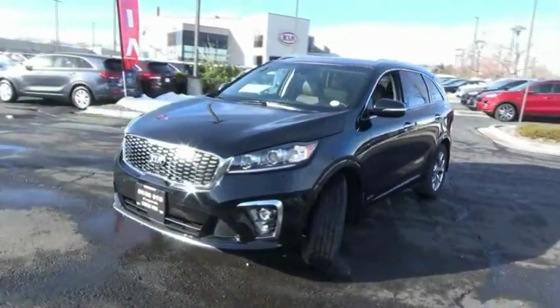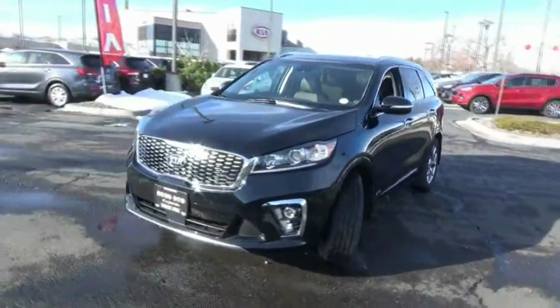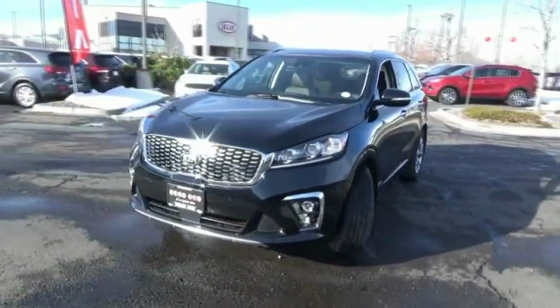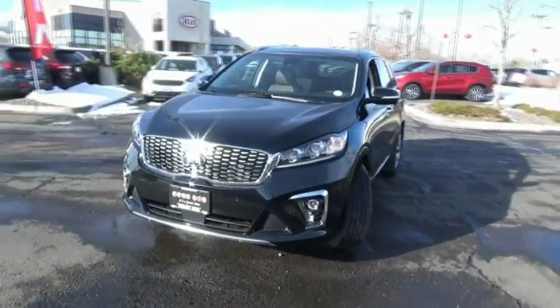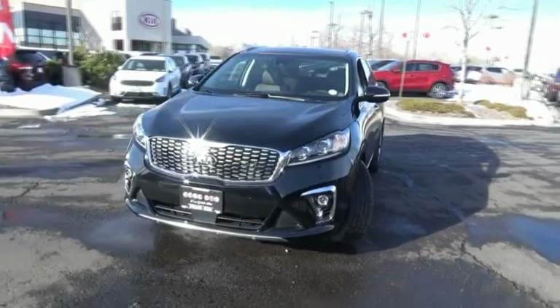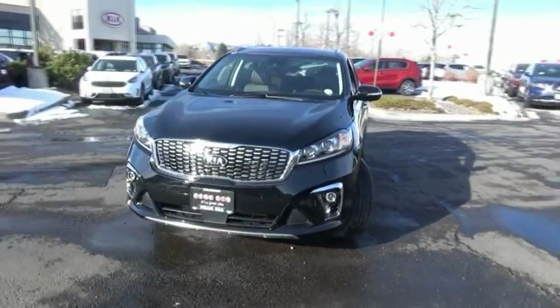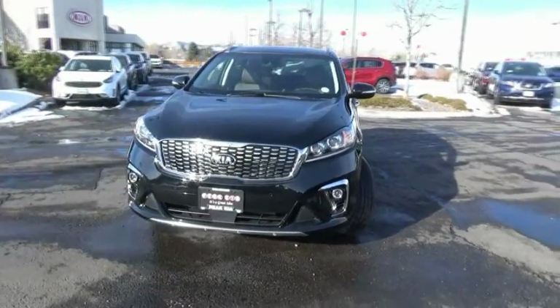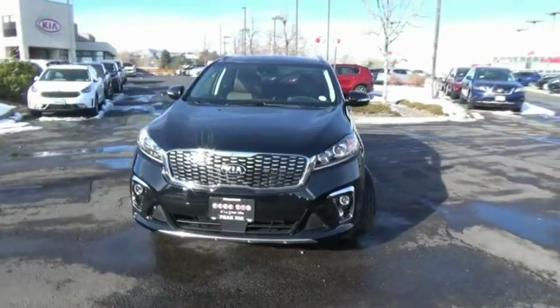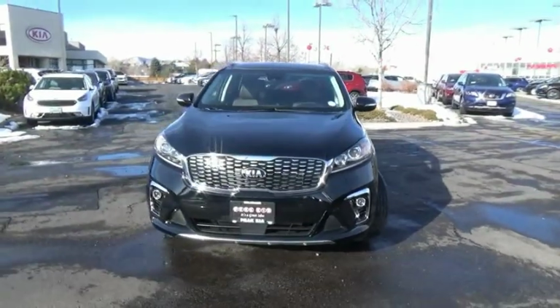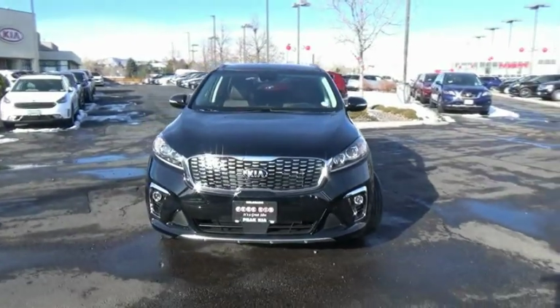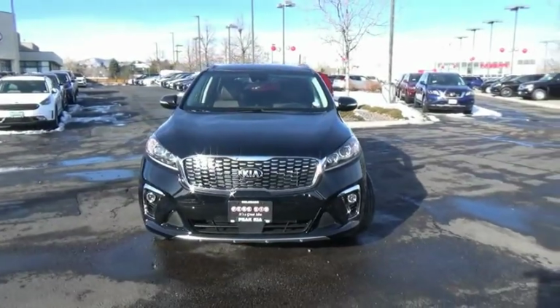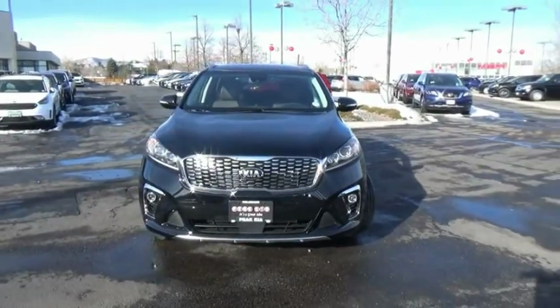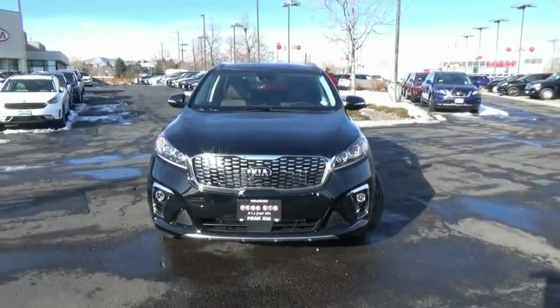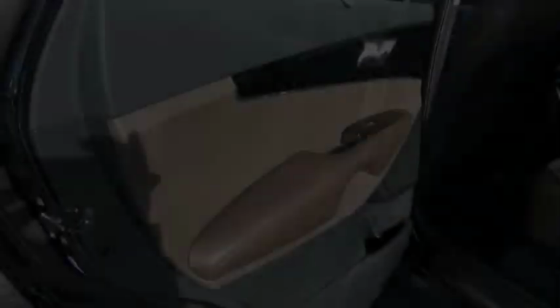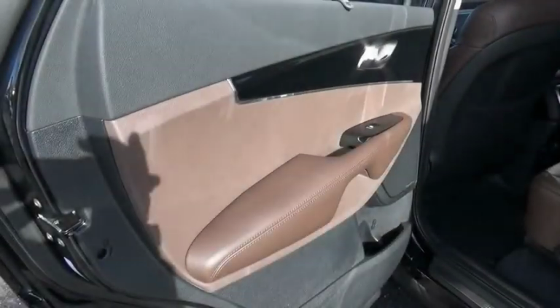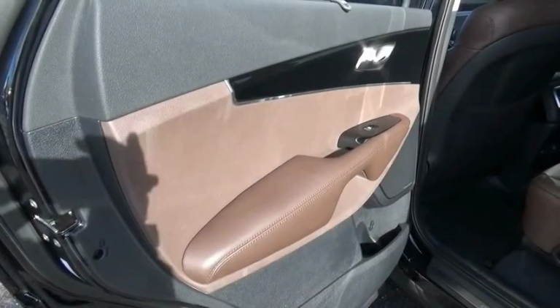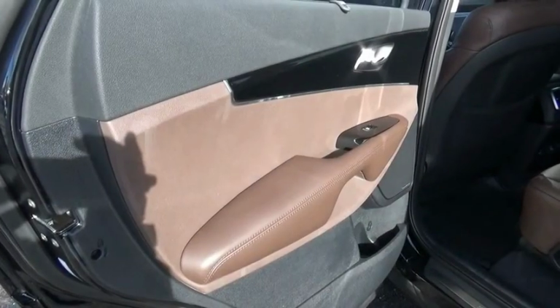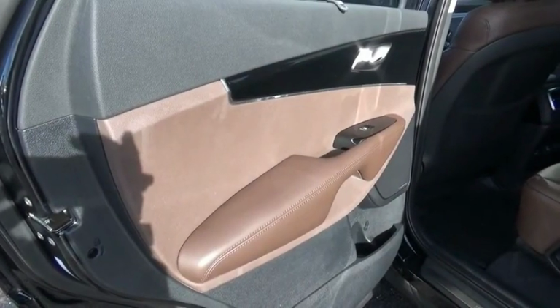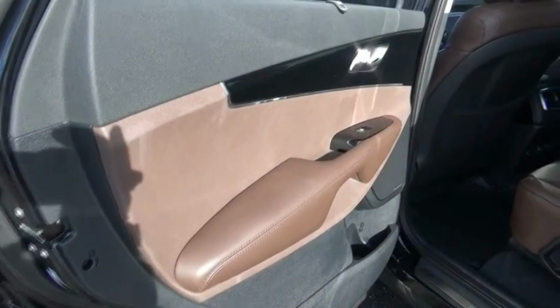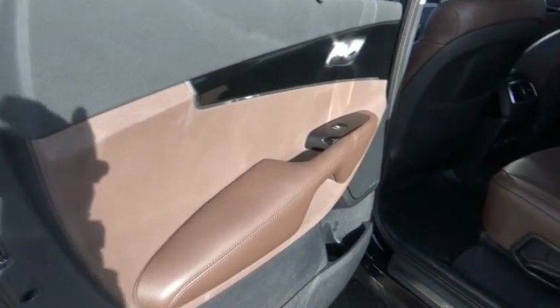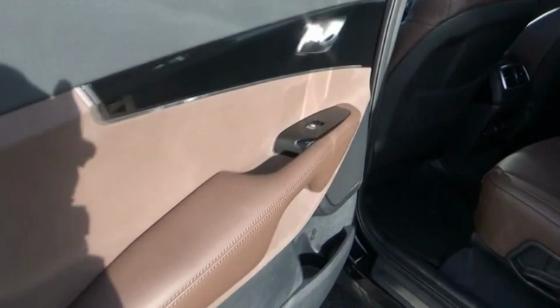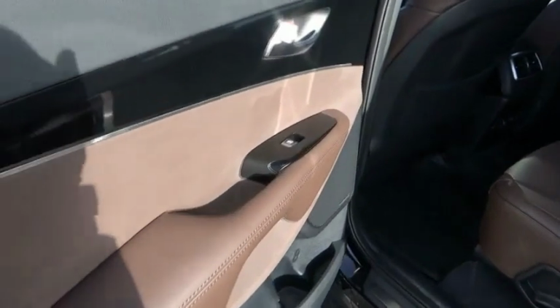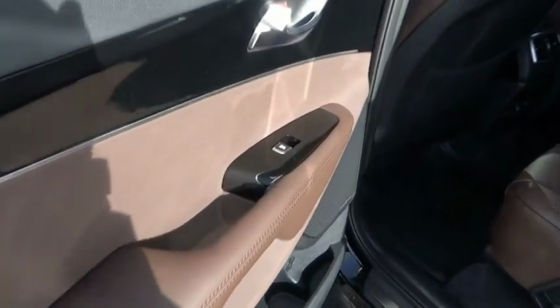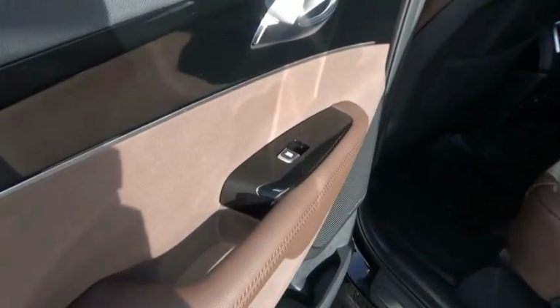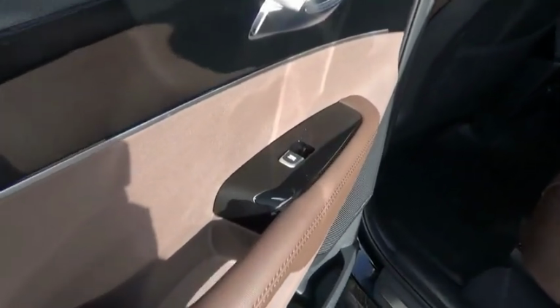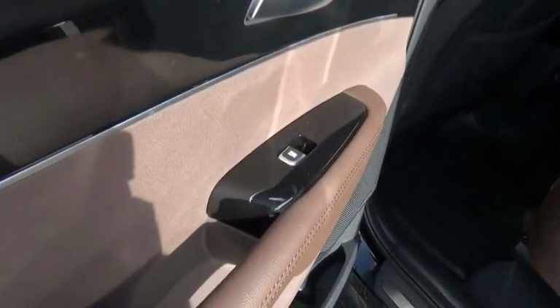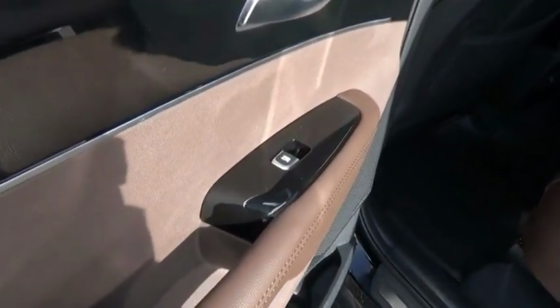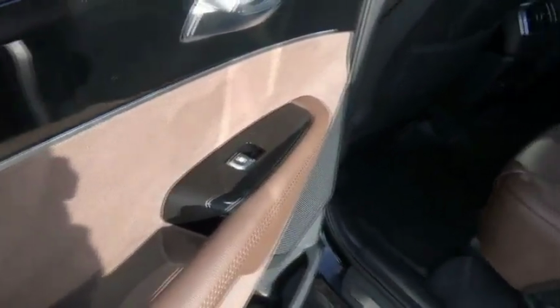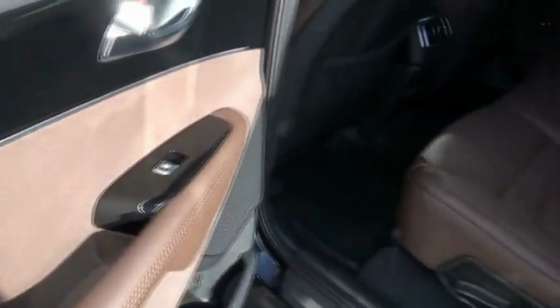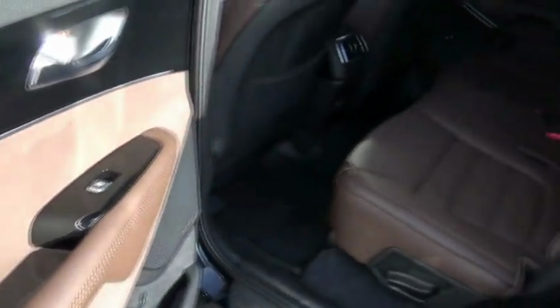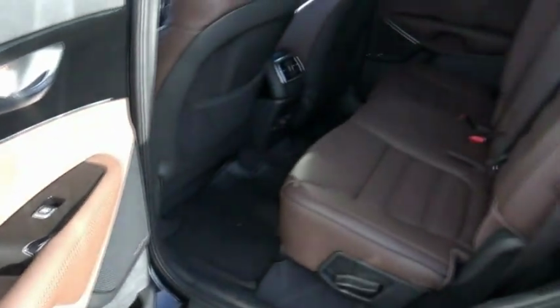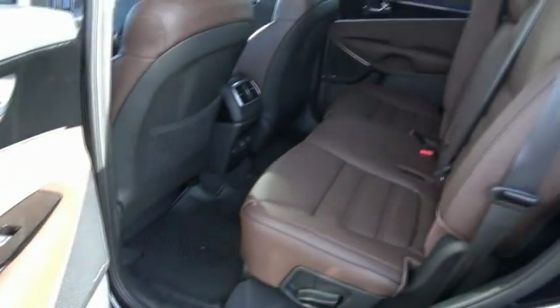Engine immobilizer, tinted glass. If affordable style and reliability are what you're looking for, this vehicle couldn't be more perfect. Drive it today.